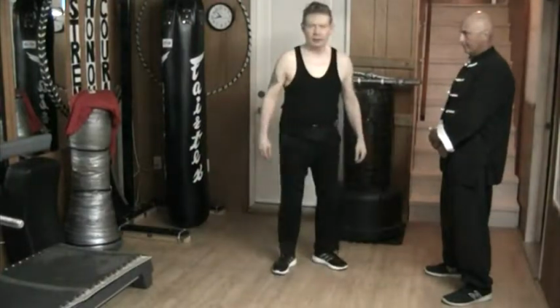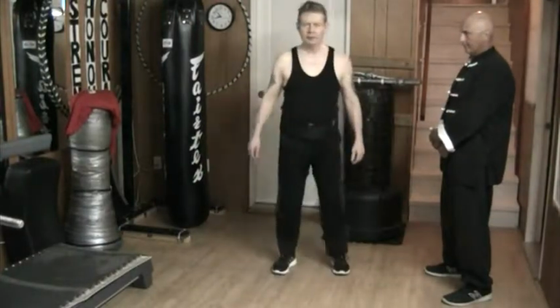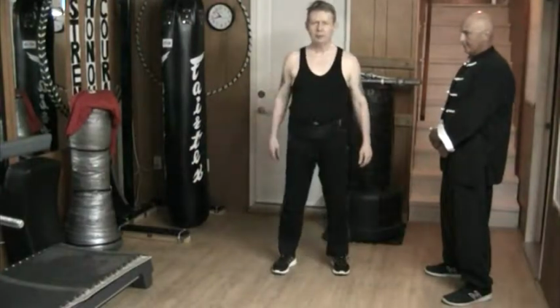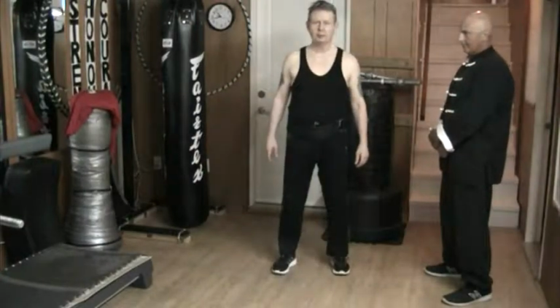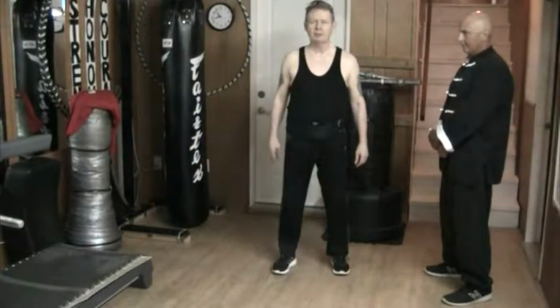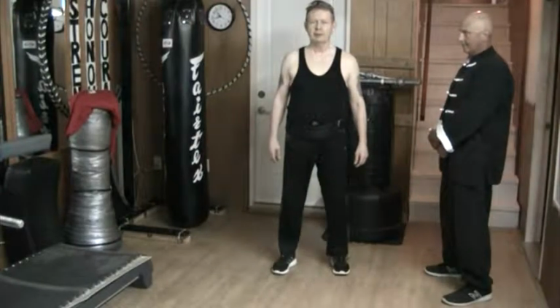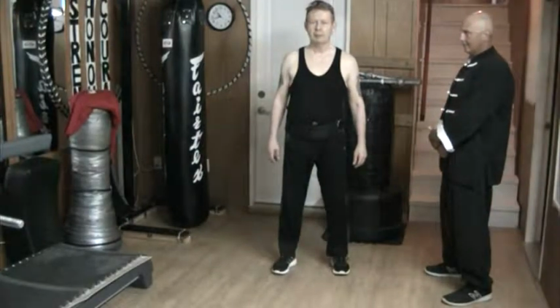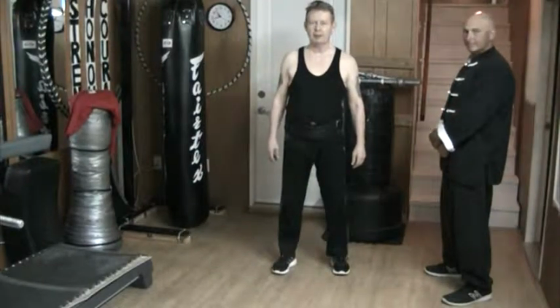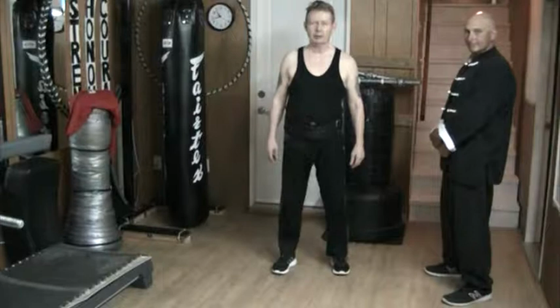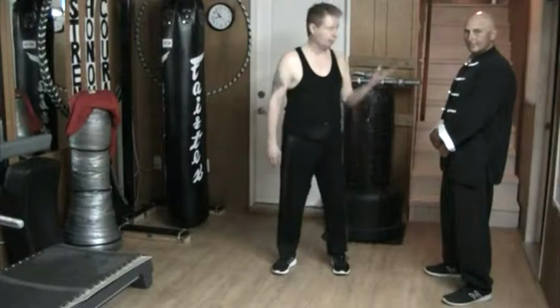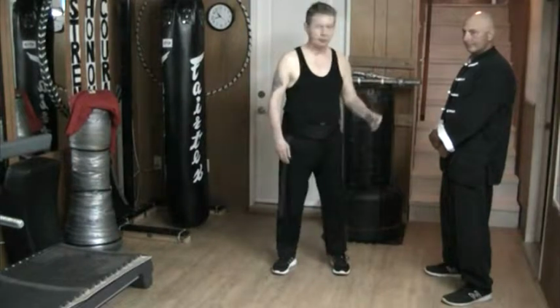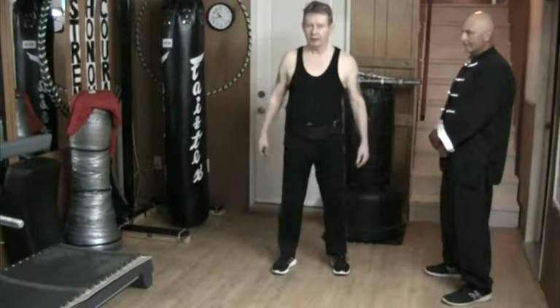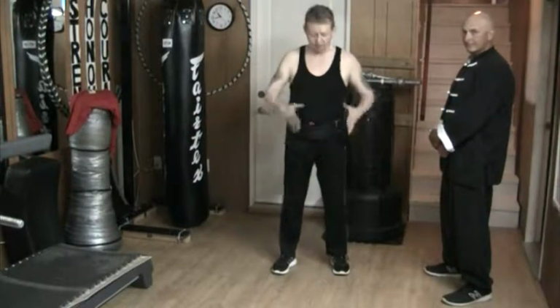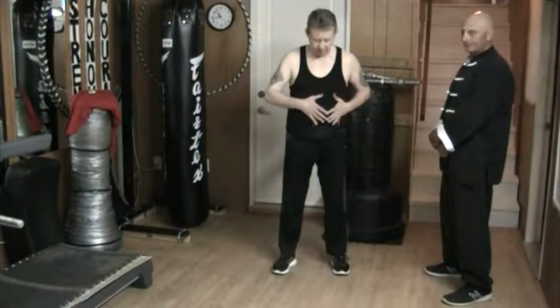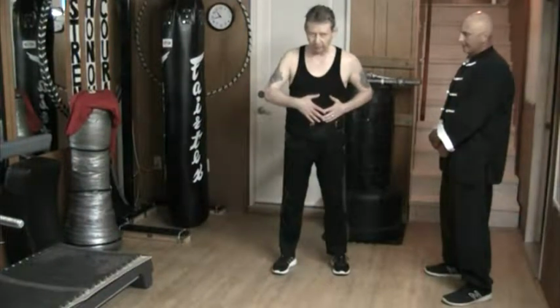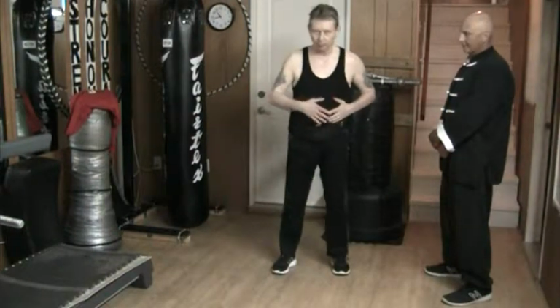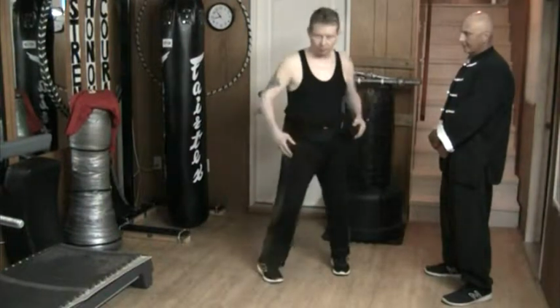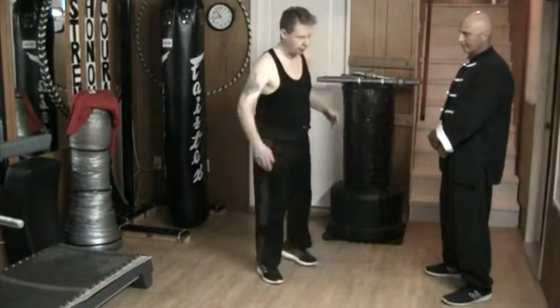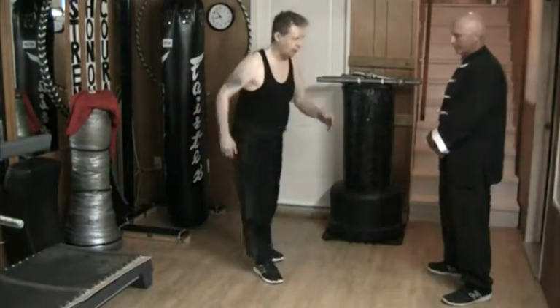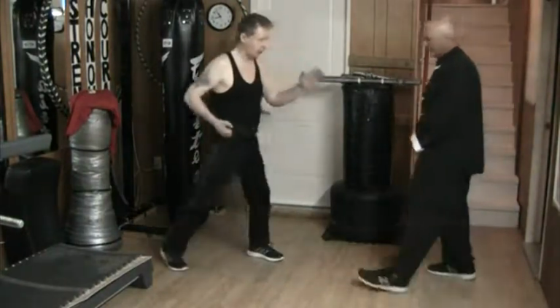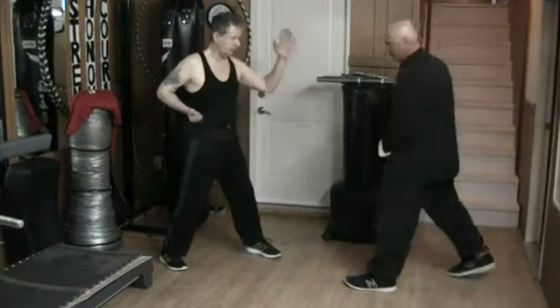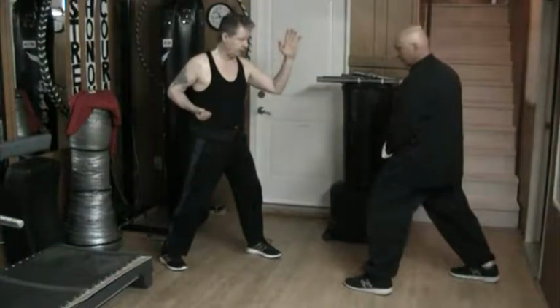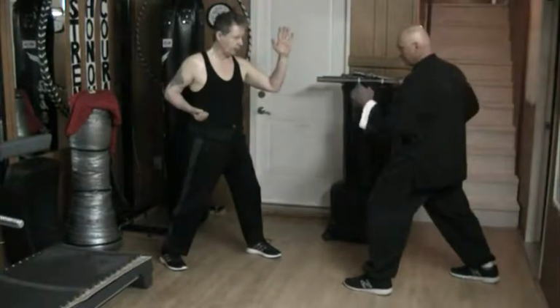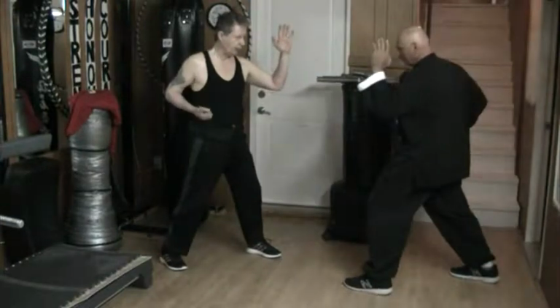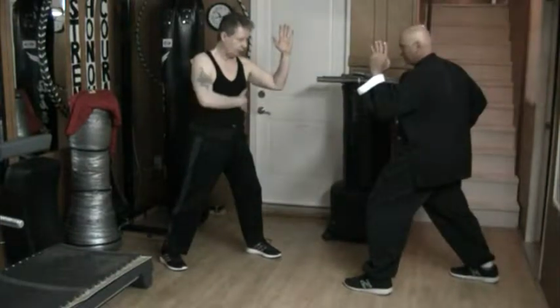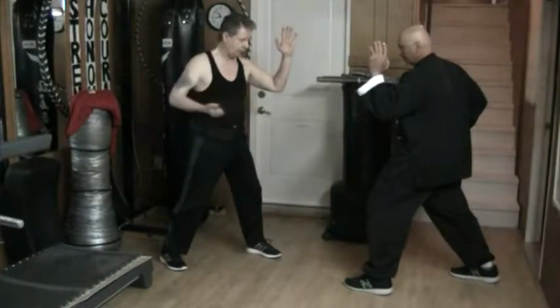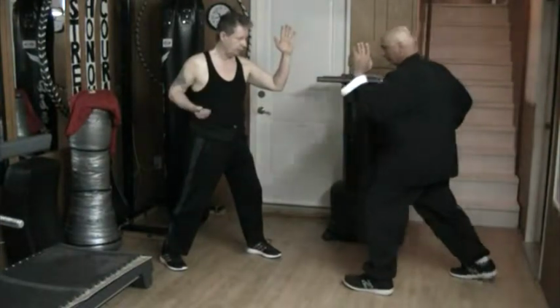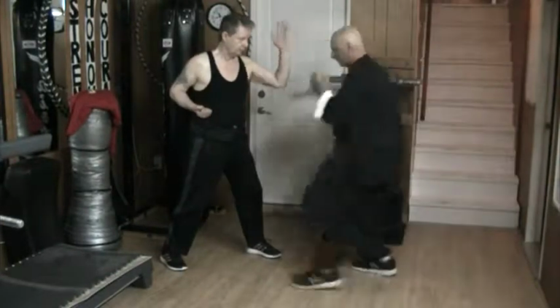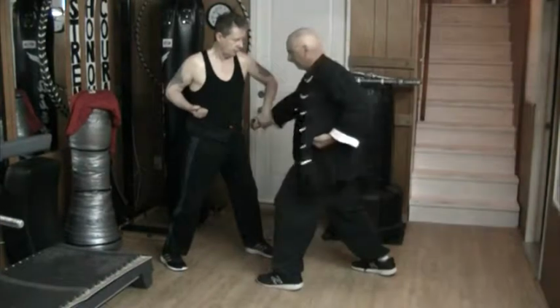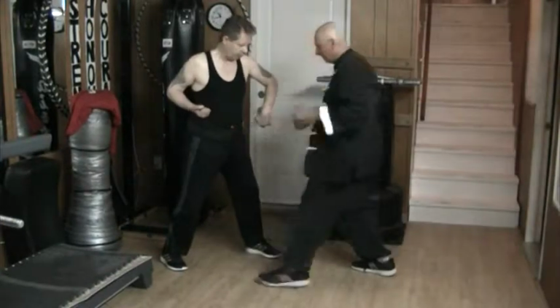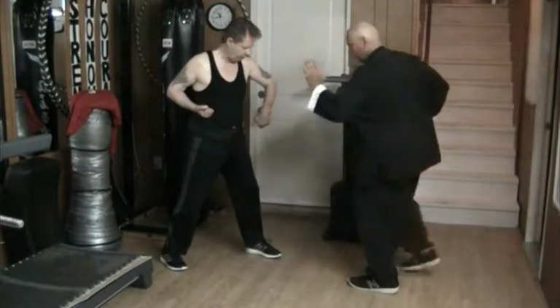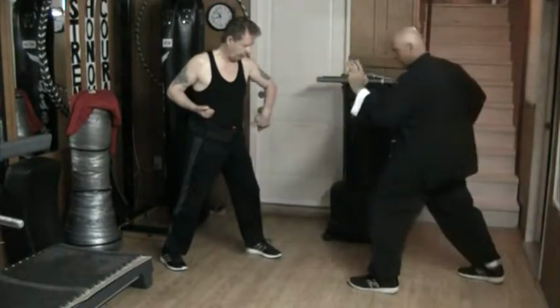Hello and welcome to my YouTube channel. Today we're doing a basic blocking drill and I'm working with Kurt. The idea is that the punch is going to come into my torso here. I'm set and his rear hand is punching right into here, and I'm going to be snapping it out of the way.